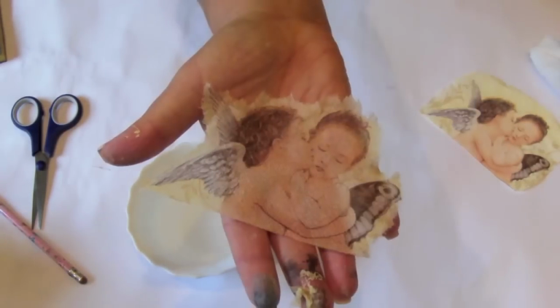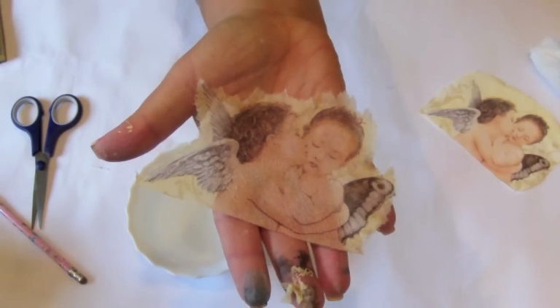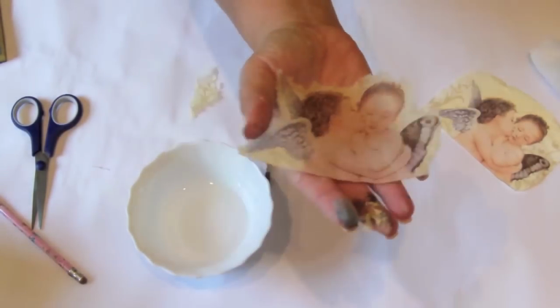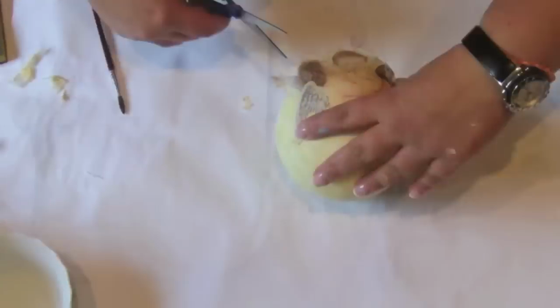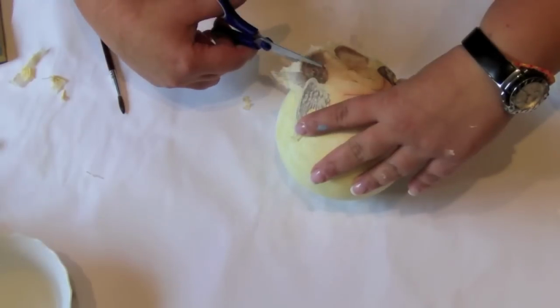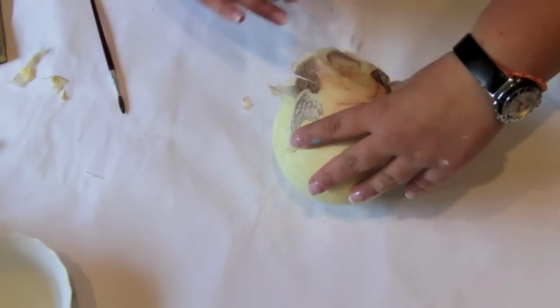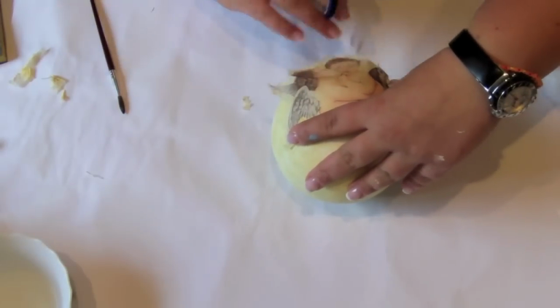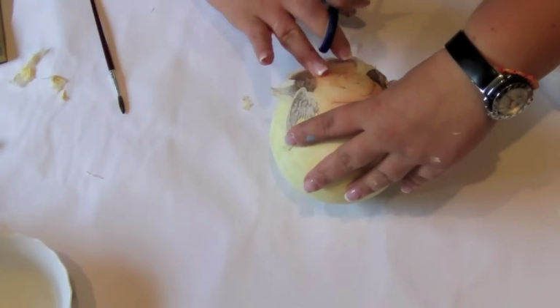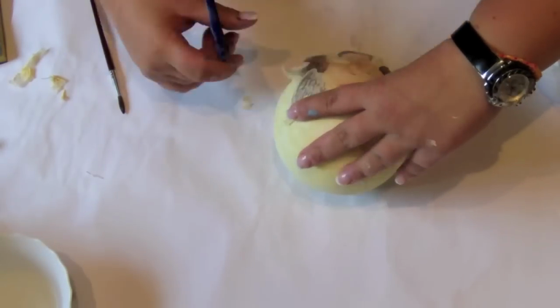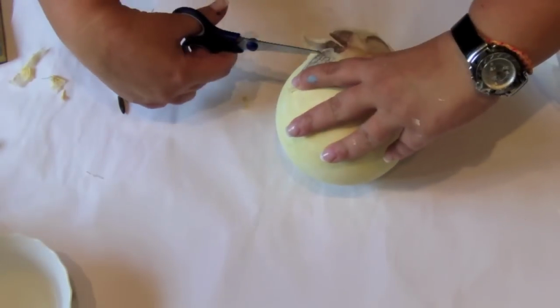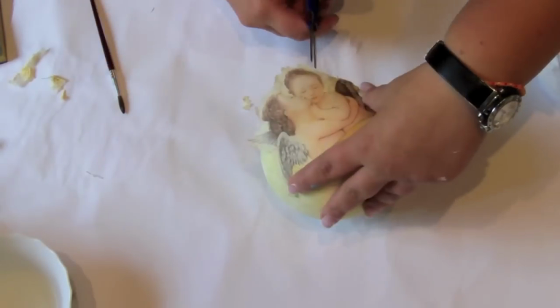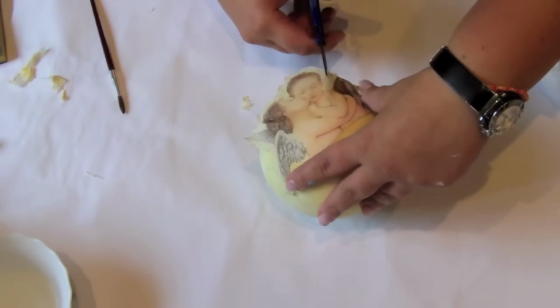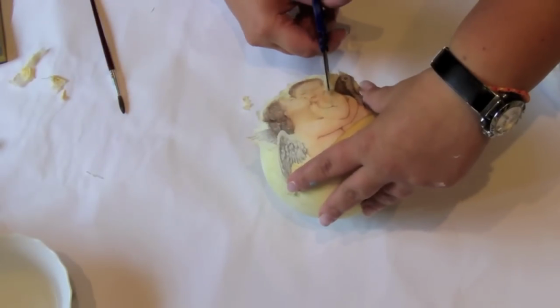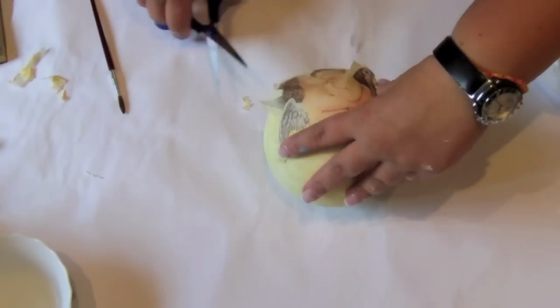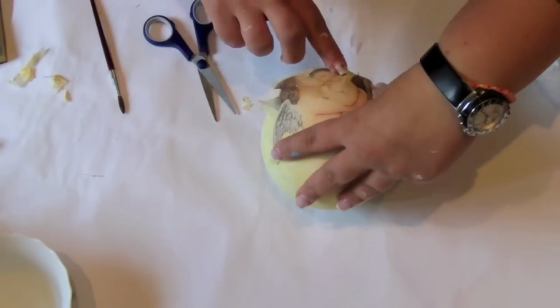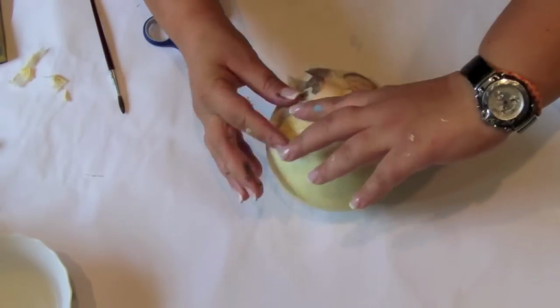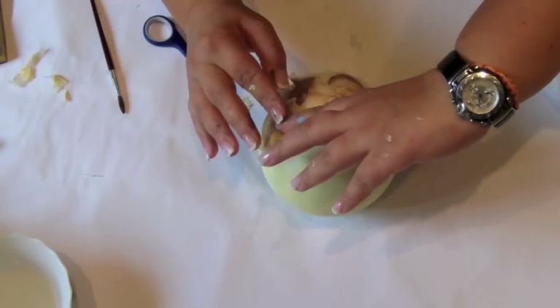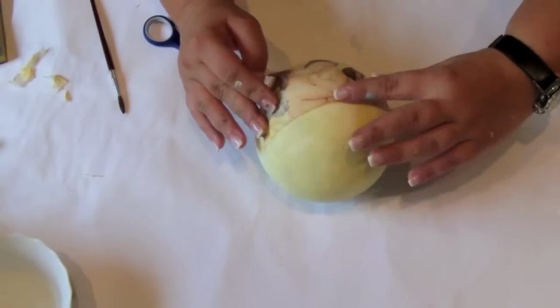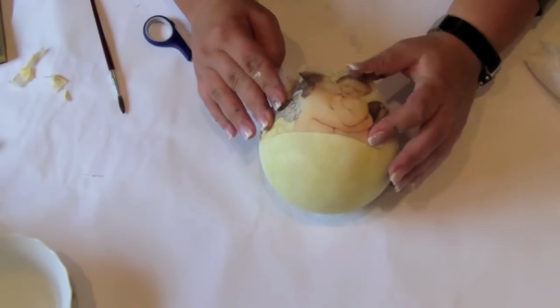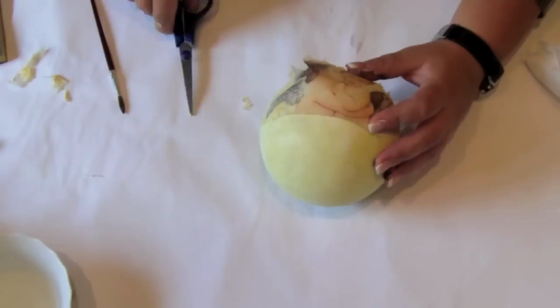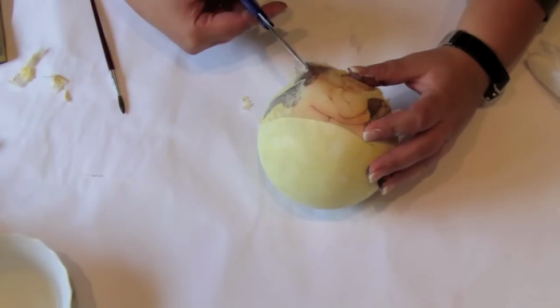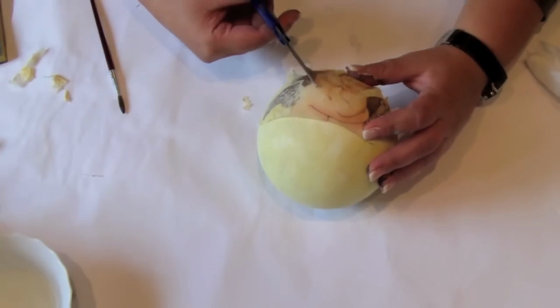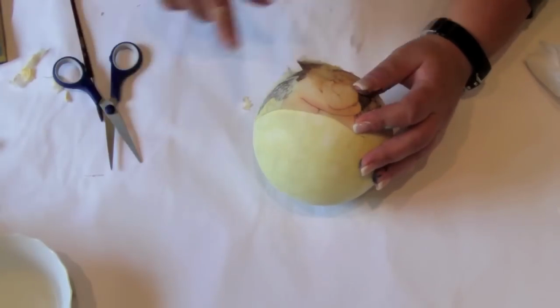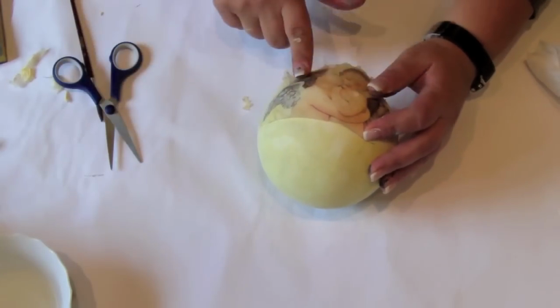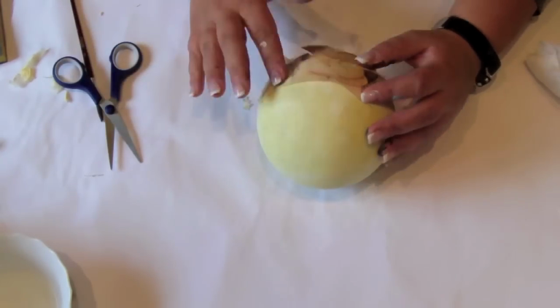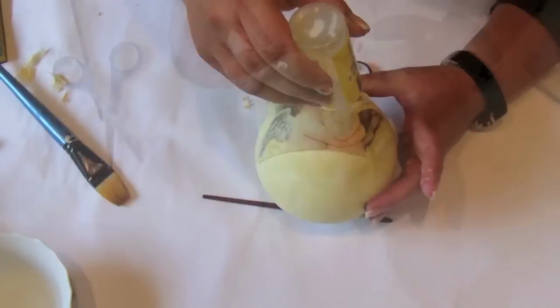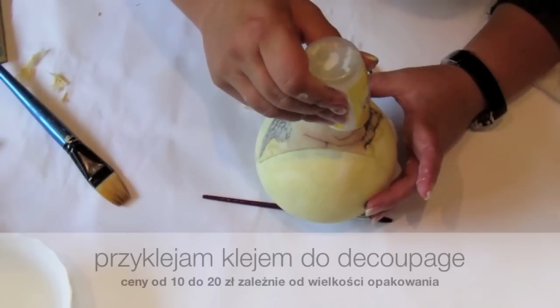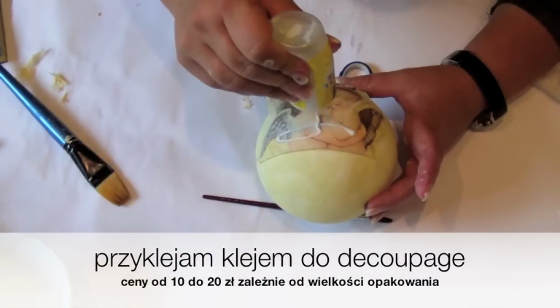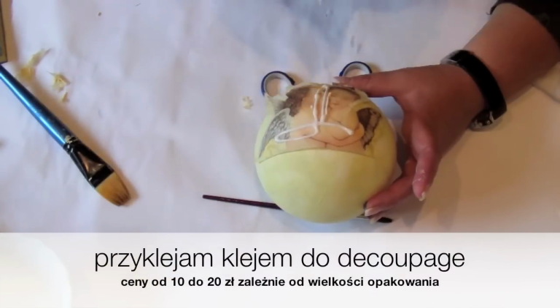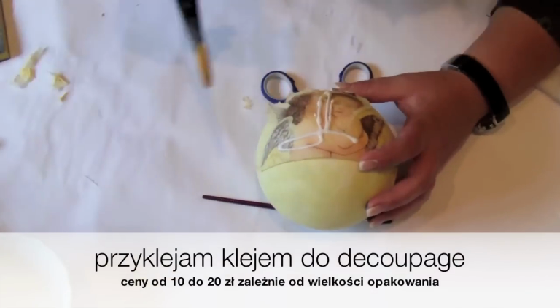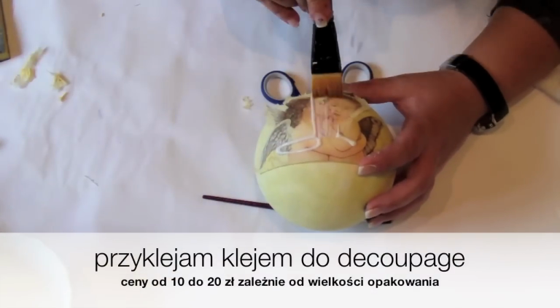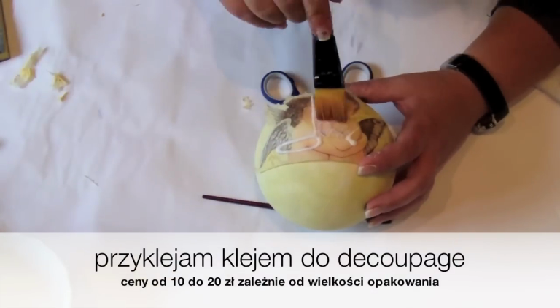You can cut it with scissors or with a brush and water as I did. I use decoupage glue to attach it.